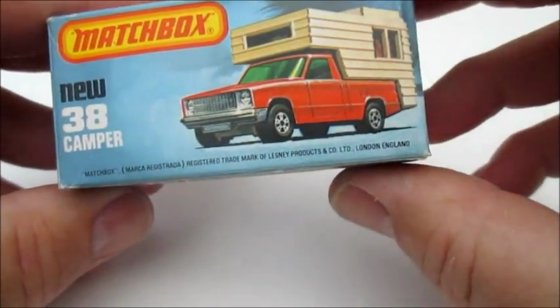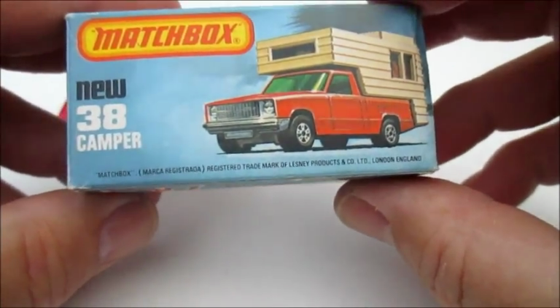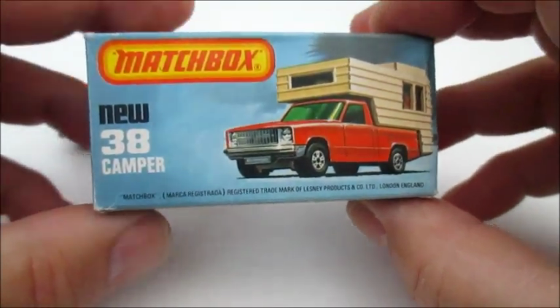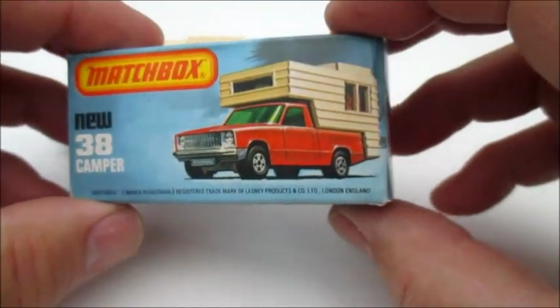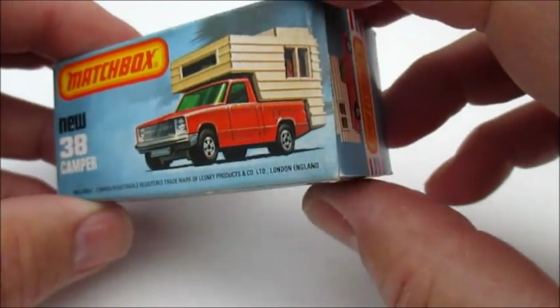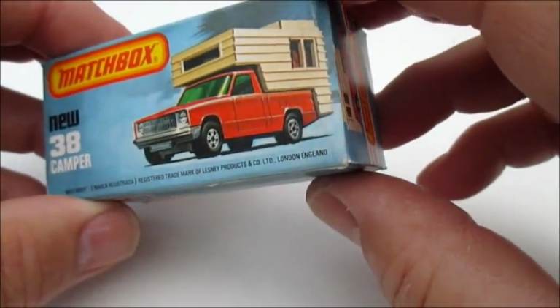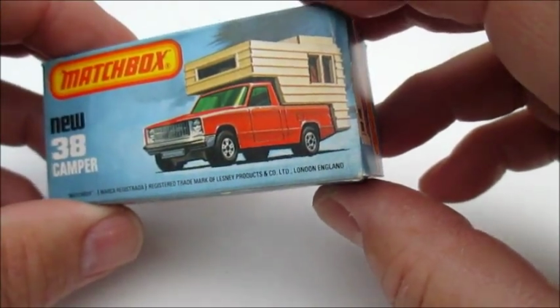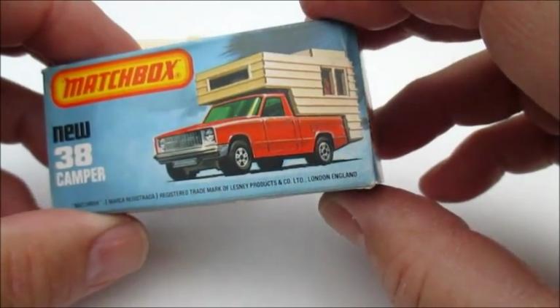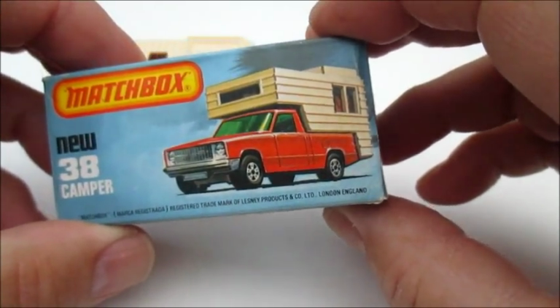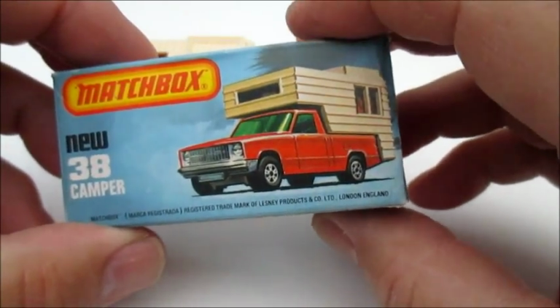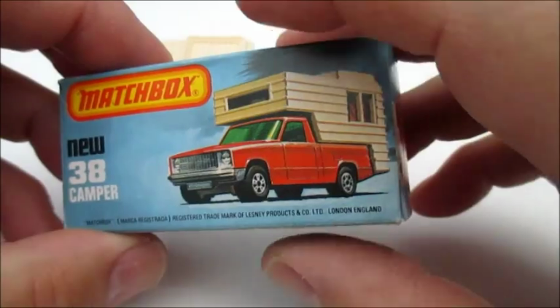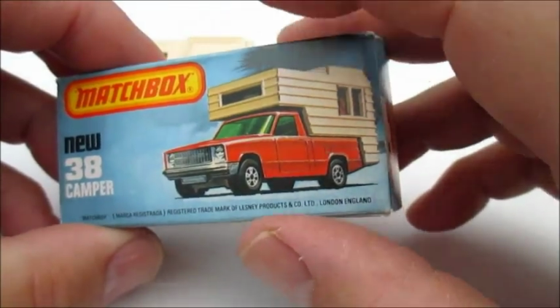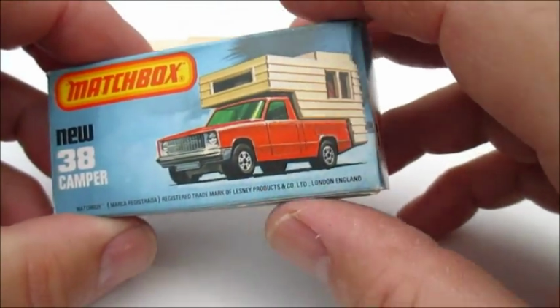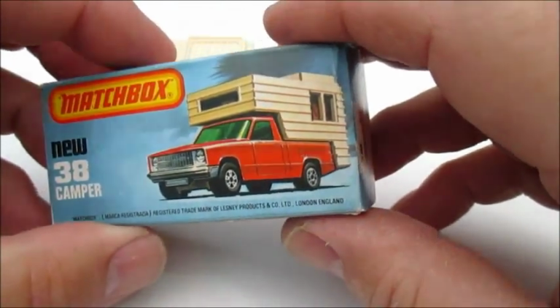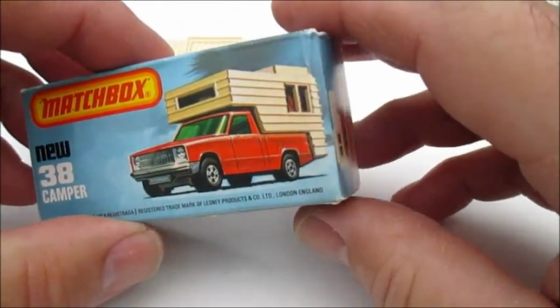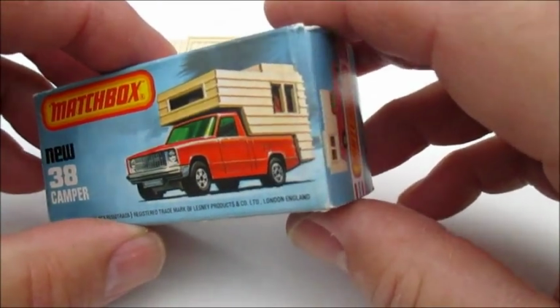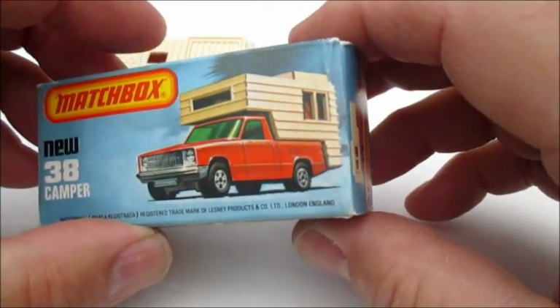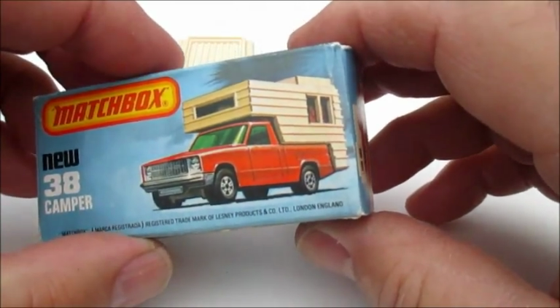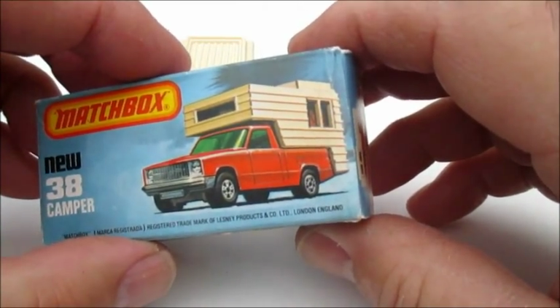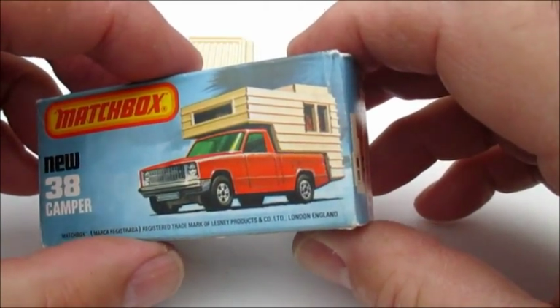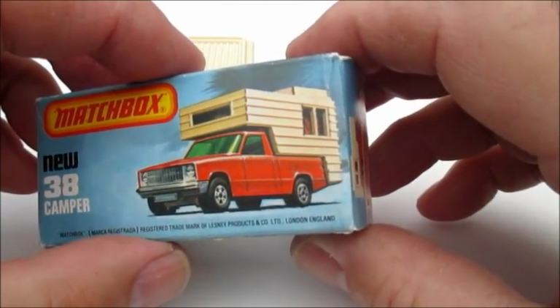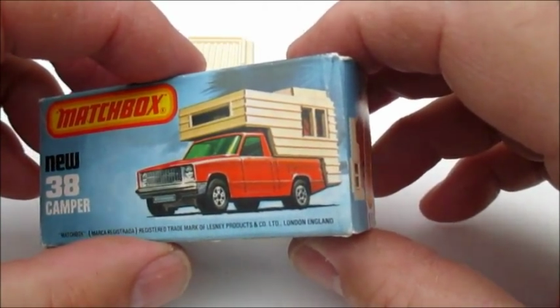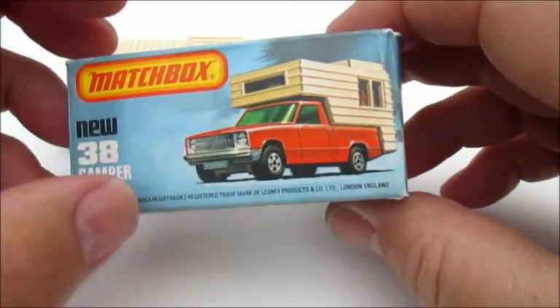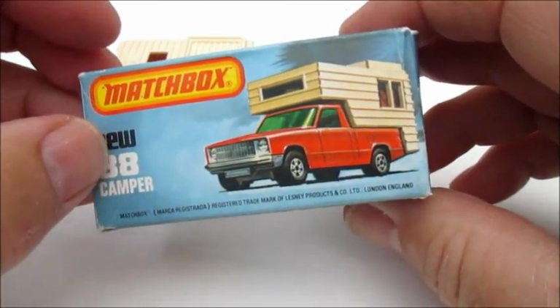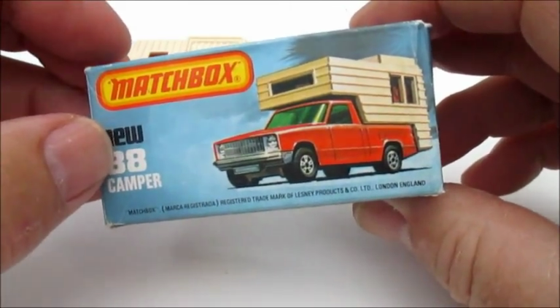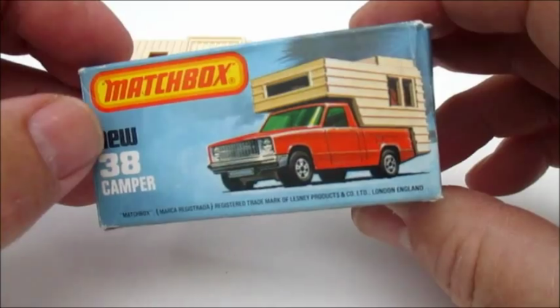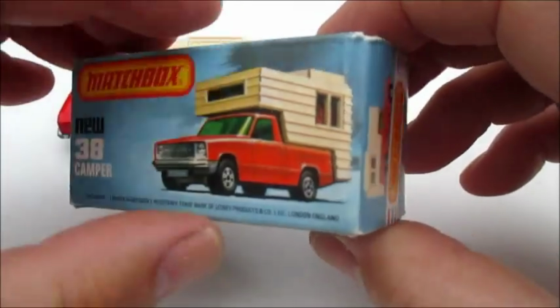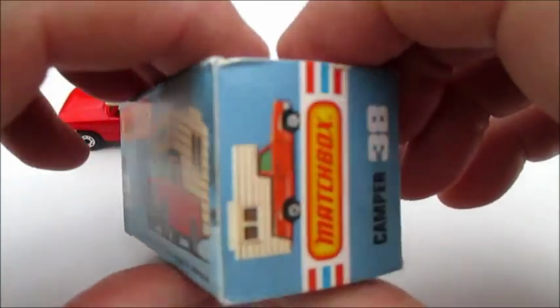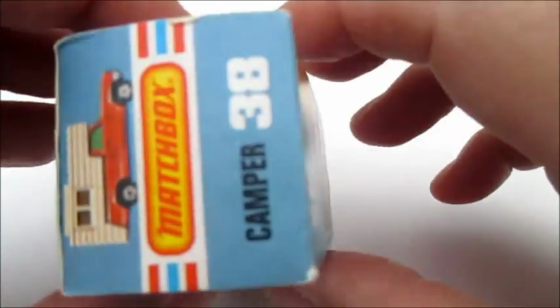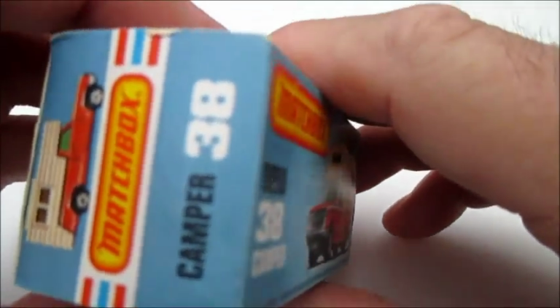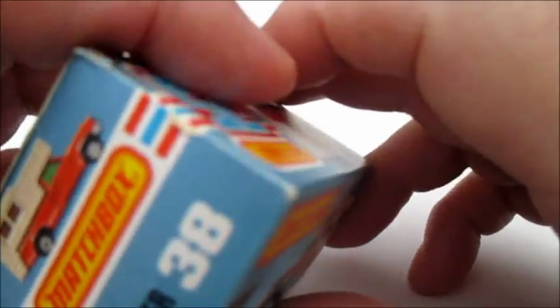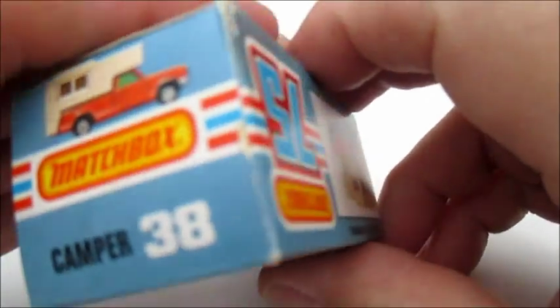The box is nice, nice artwork of the truck, camper. It's a new model at the time, 1980.